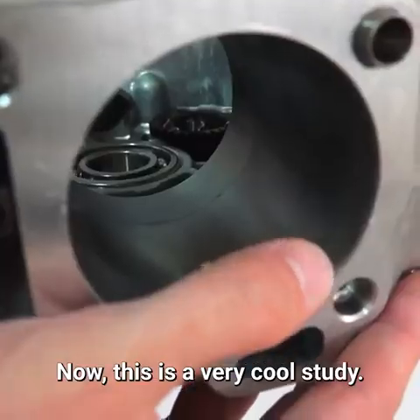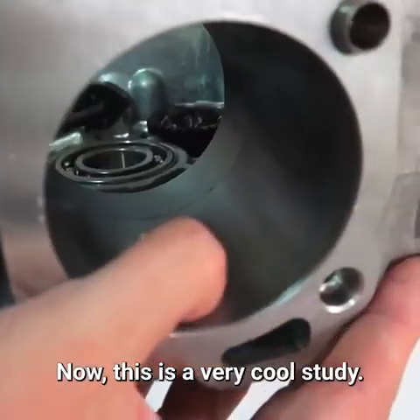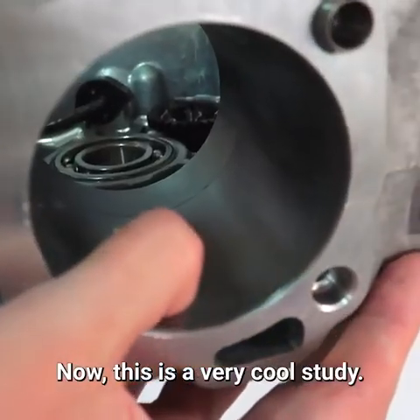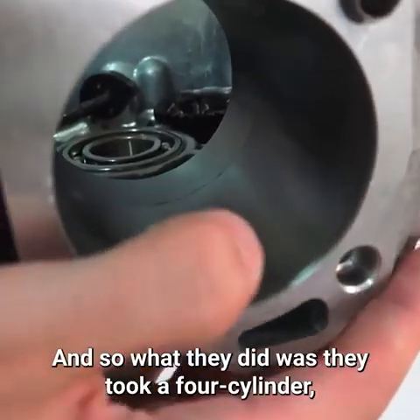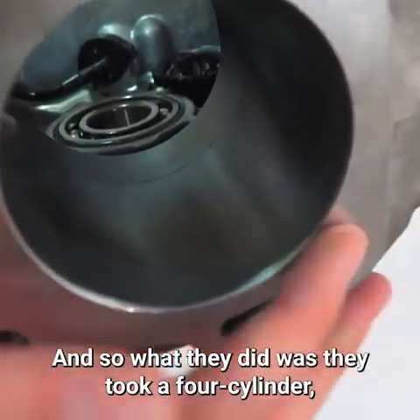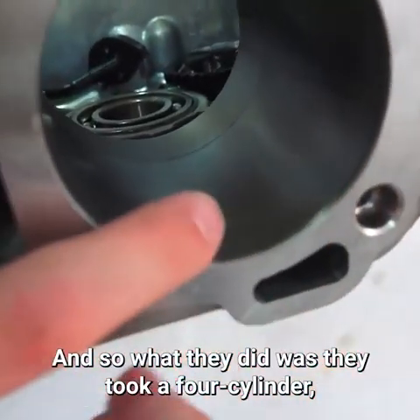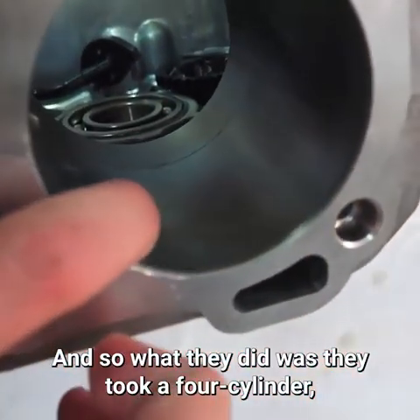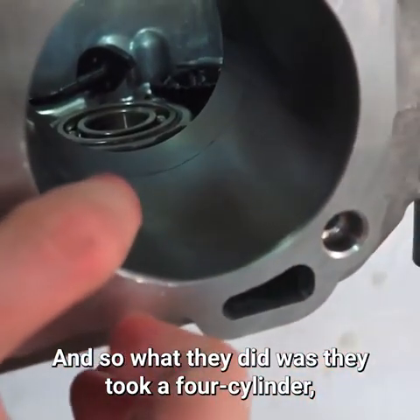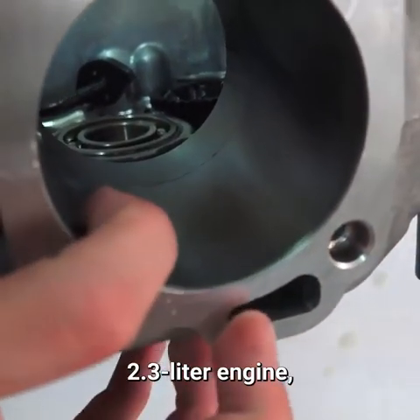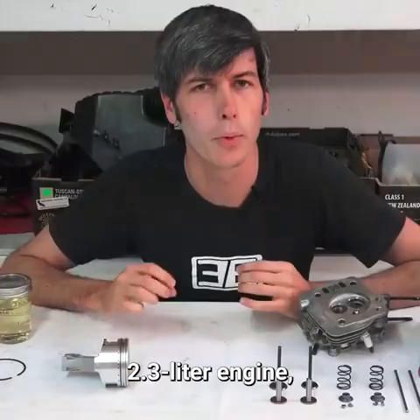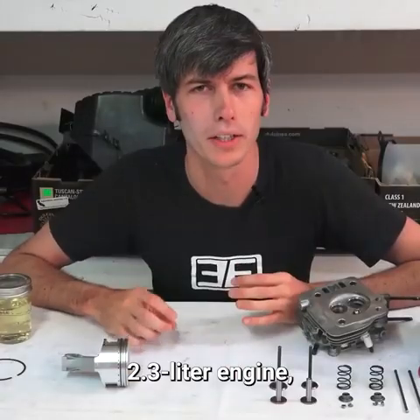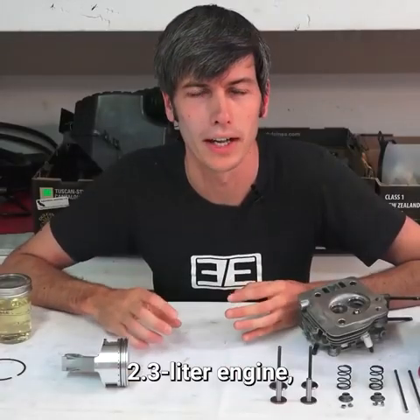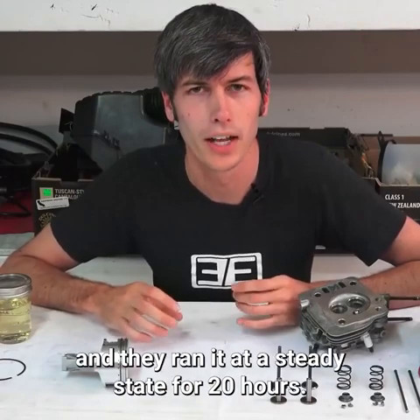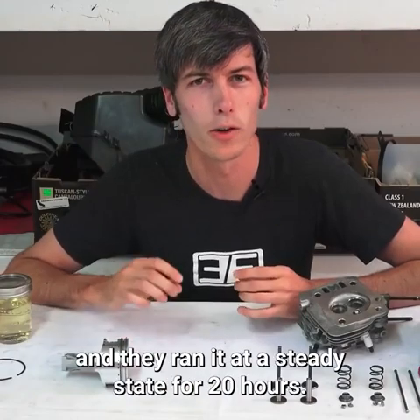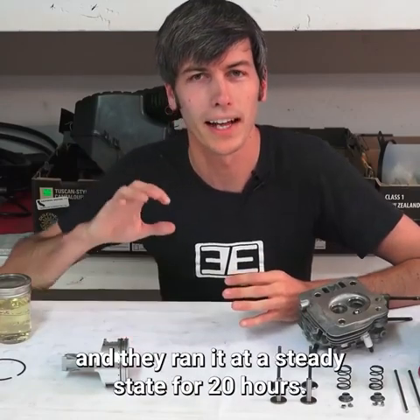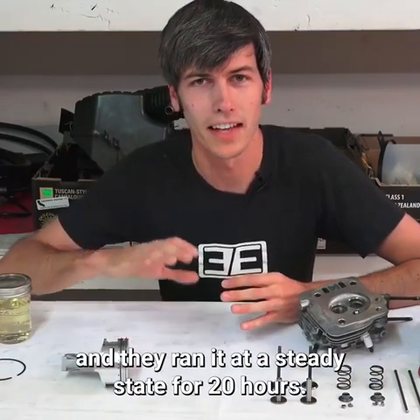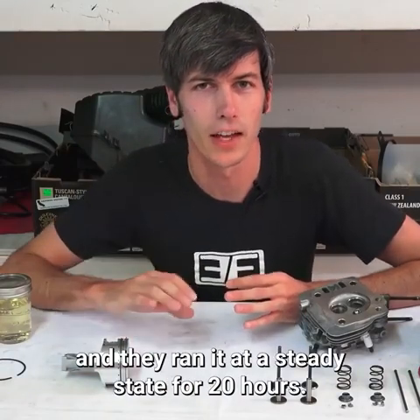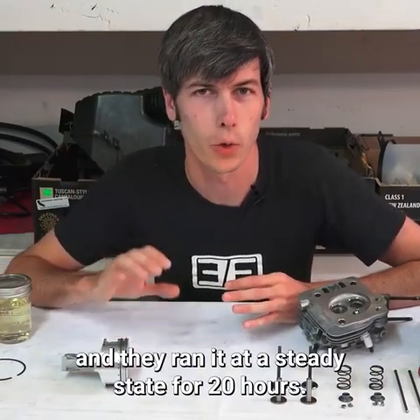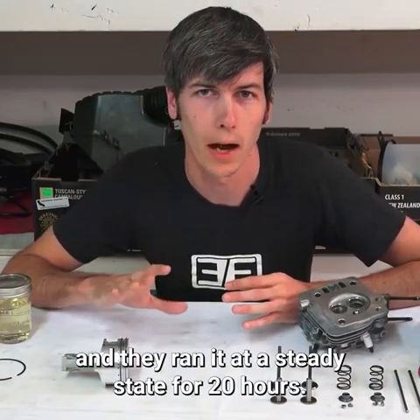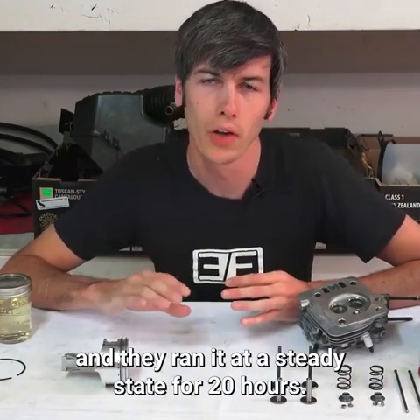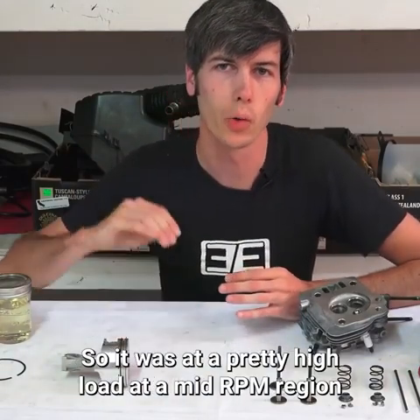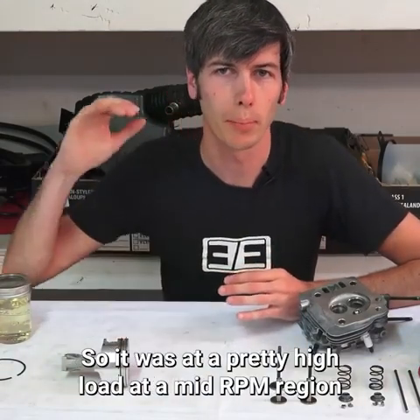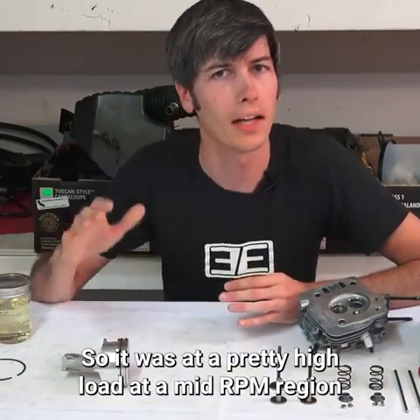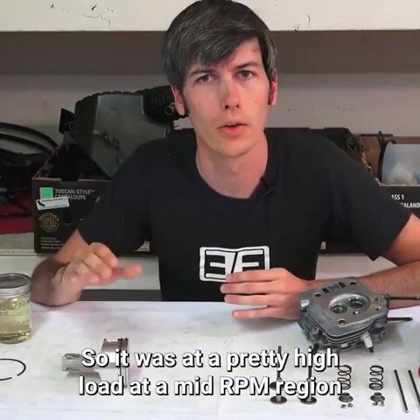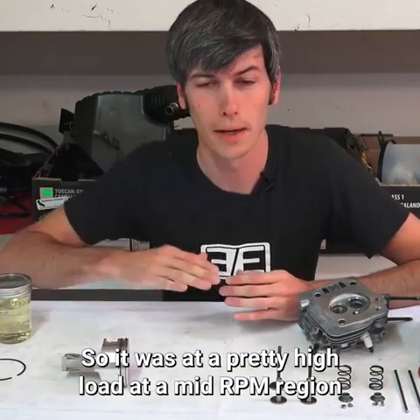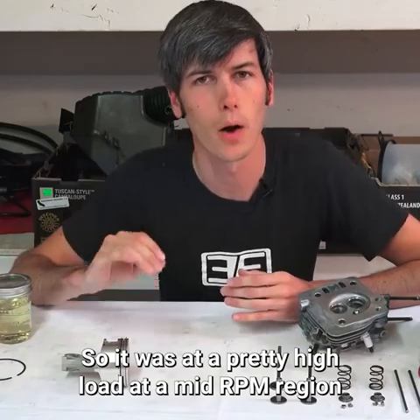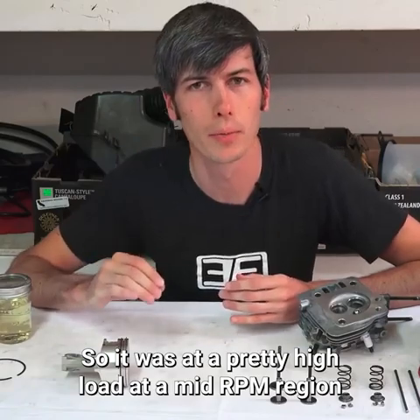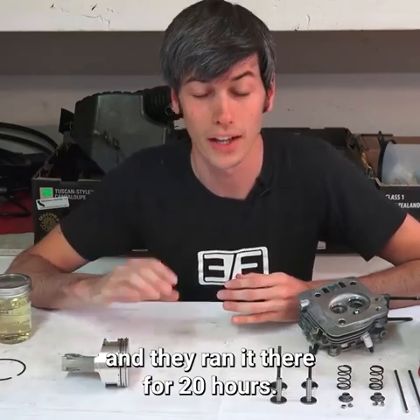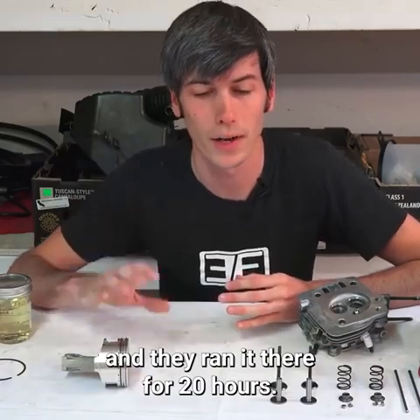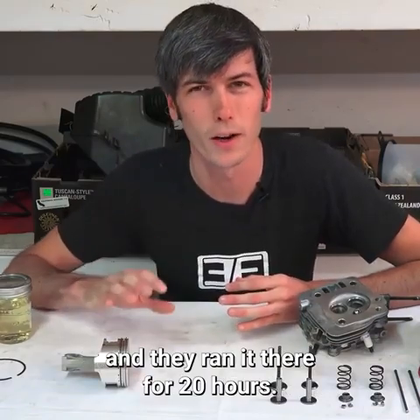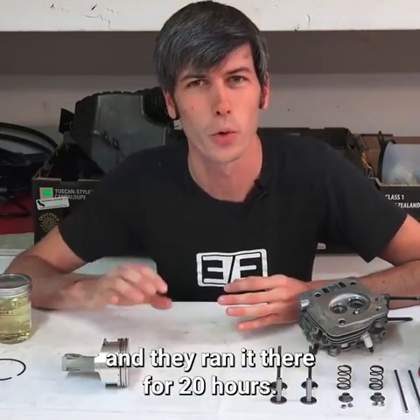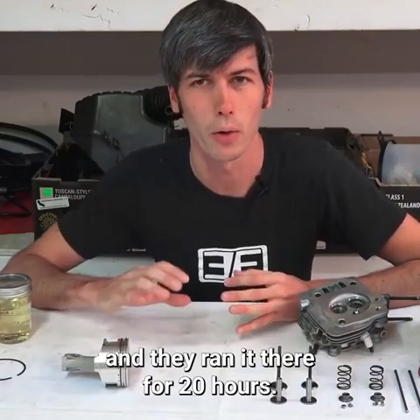This is a very cool study. What they did was they took a four-cylinder 2.3-liter engine and ran it at steady state for 20 hours — at a pretty high load and a mid-RPM region.